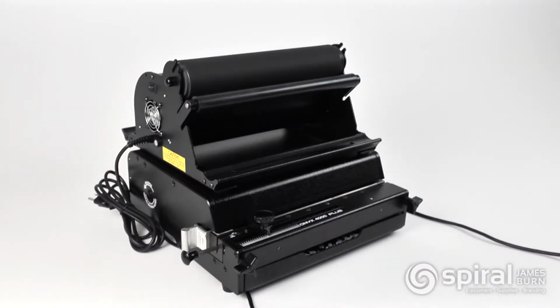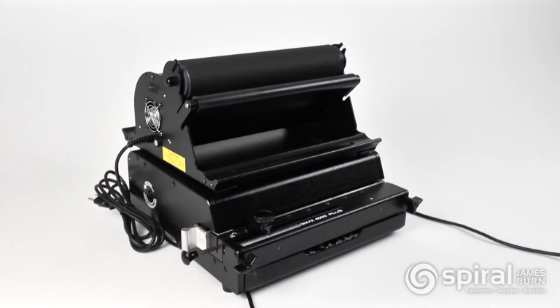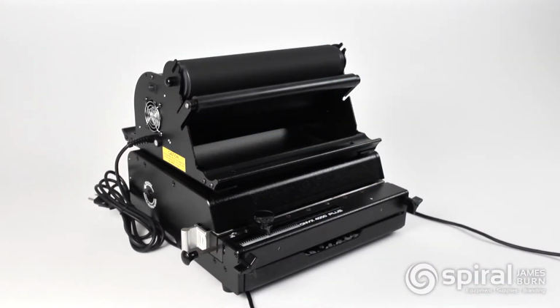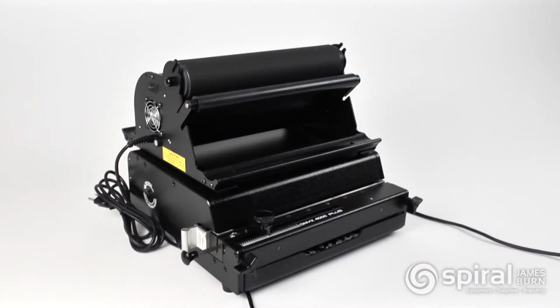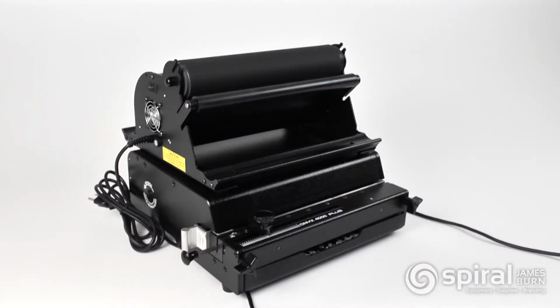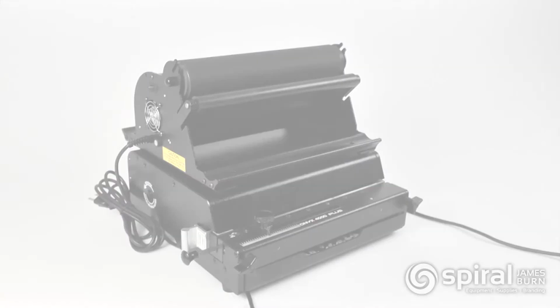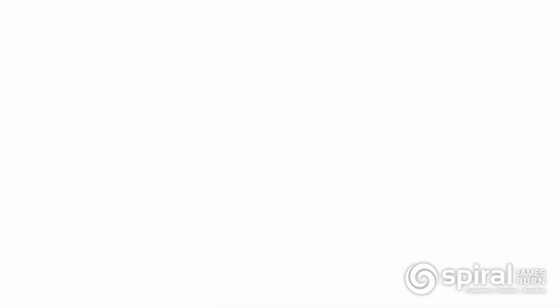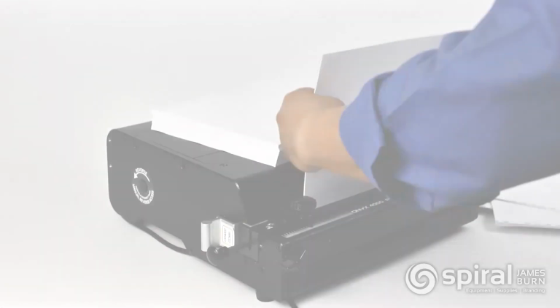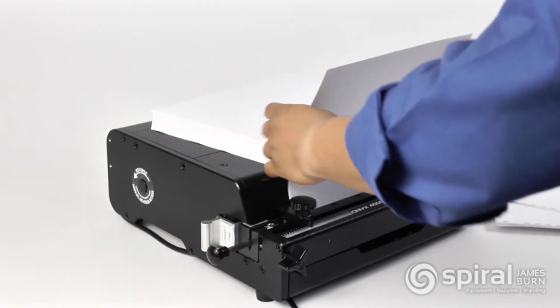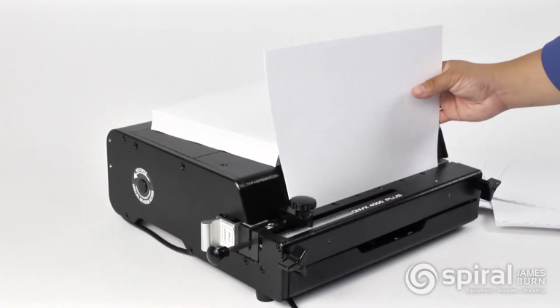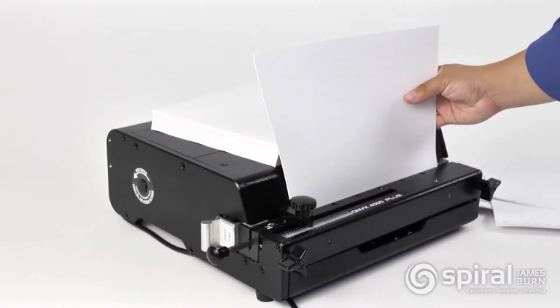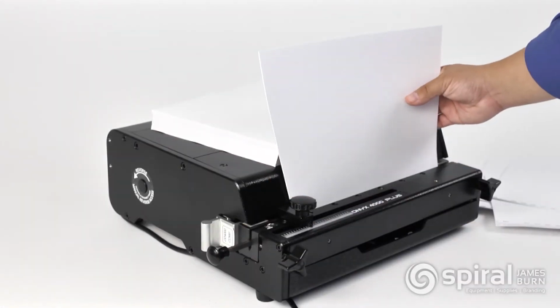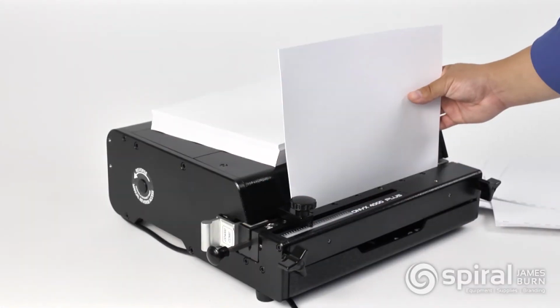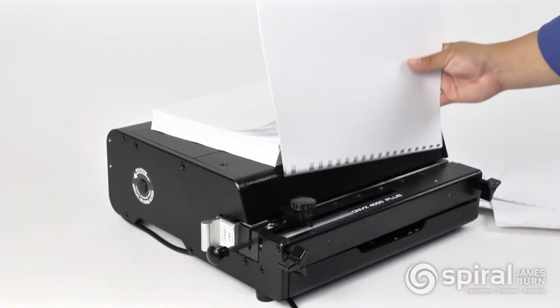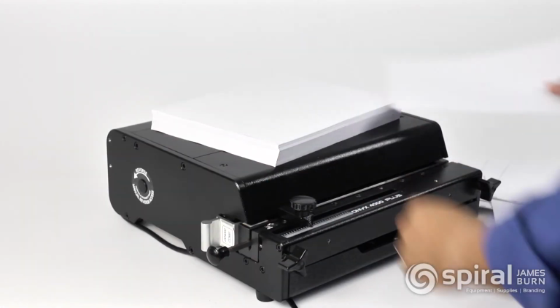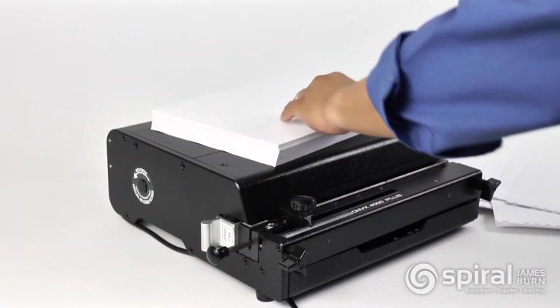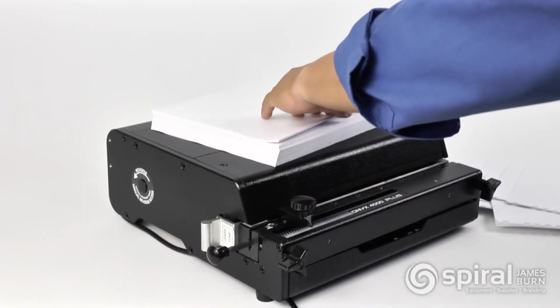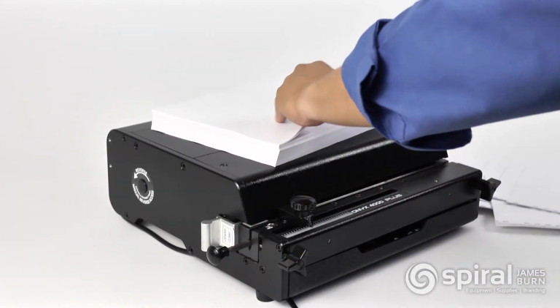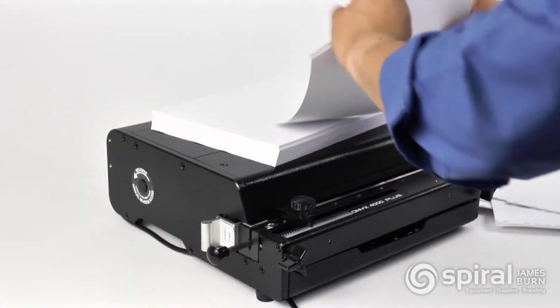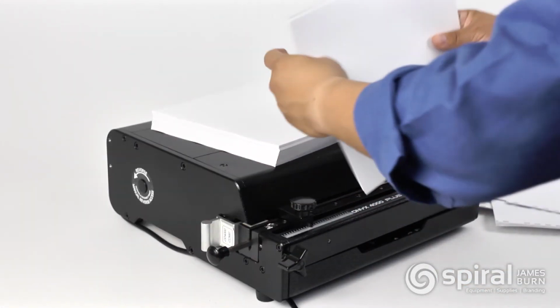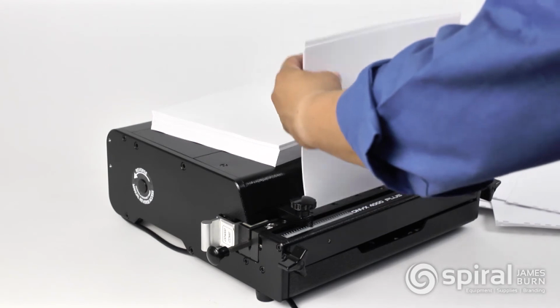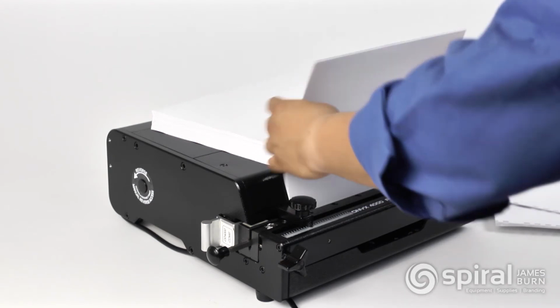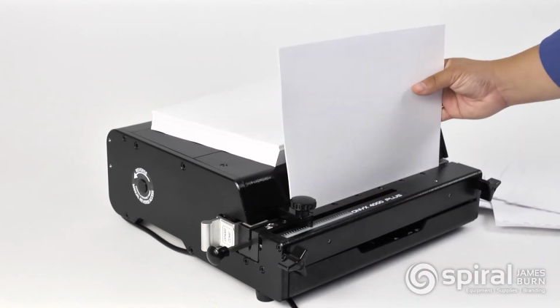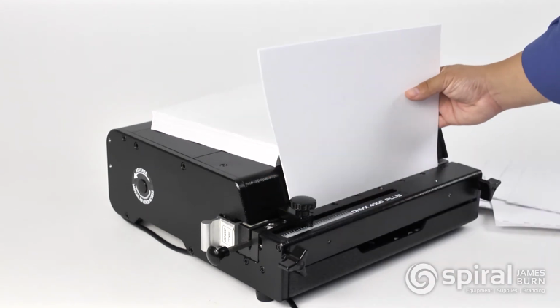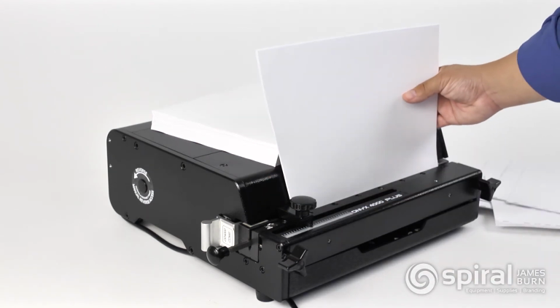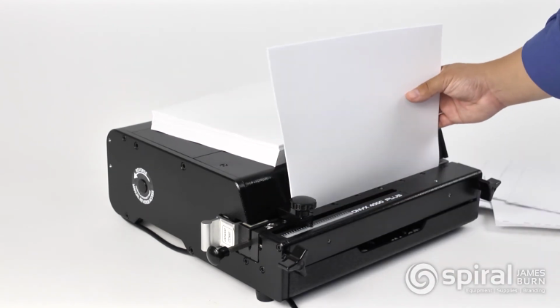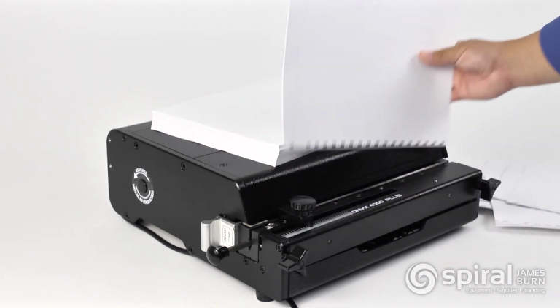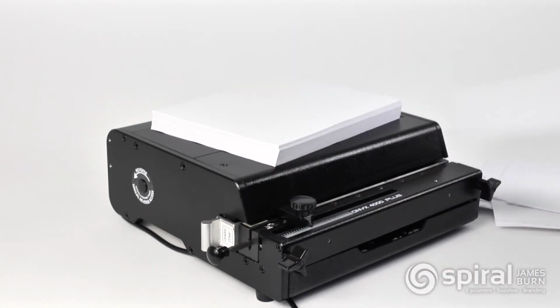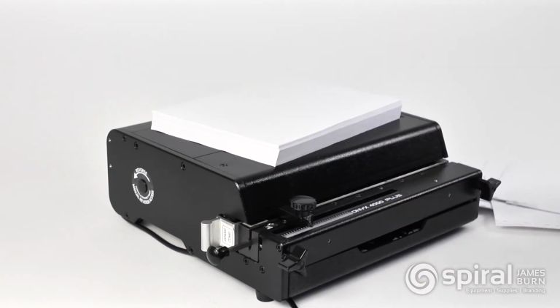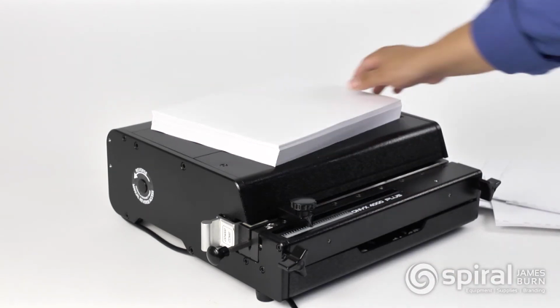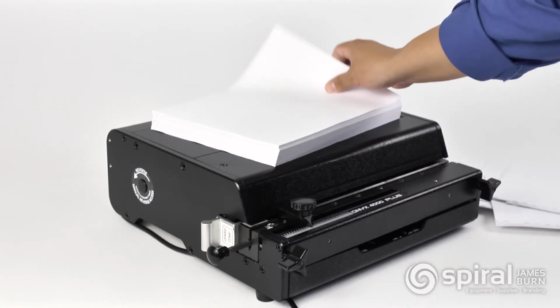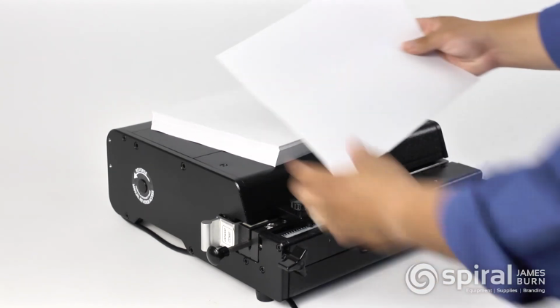With its power, speed, versatility and ease, the Onyx 4000 Plus makes manual punches obsolete, and with RhinoTuff's industry-leading manufacturer's warranty, you can rest assured in your investment.